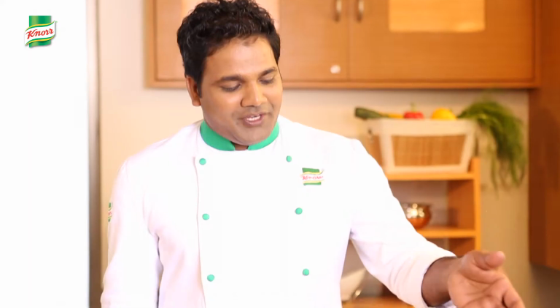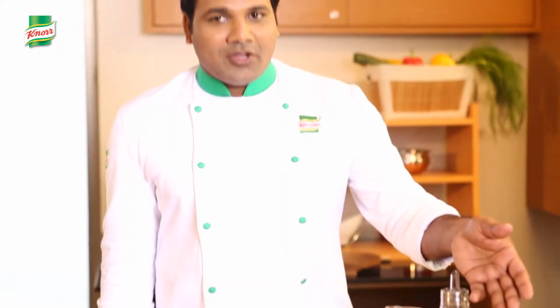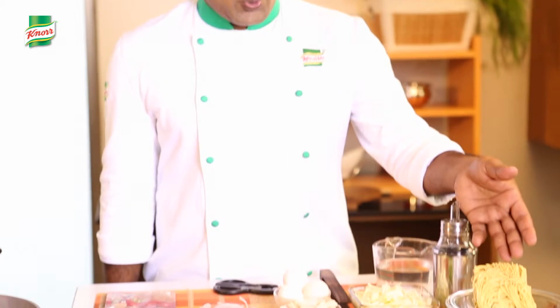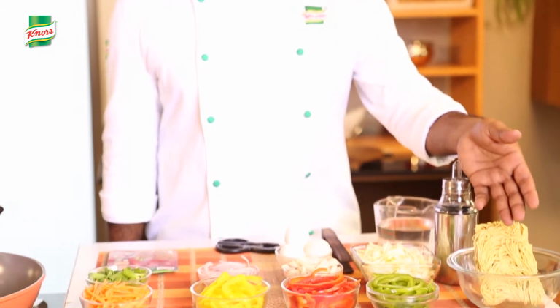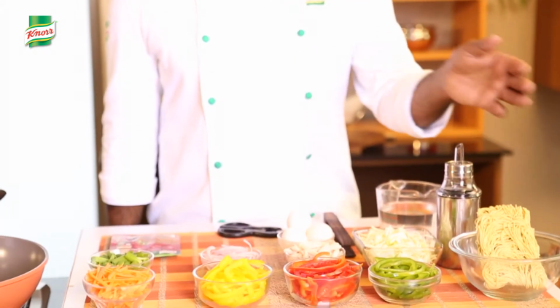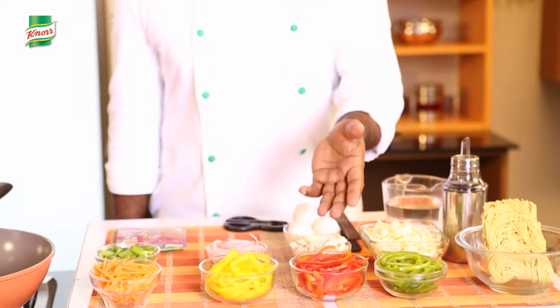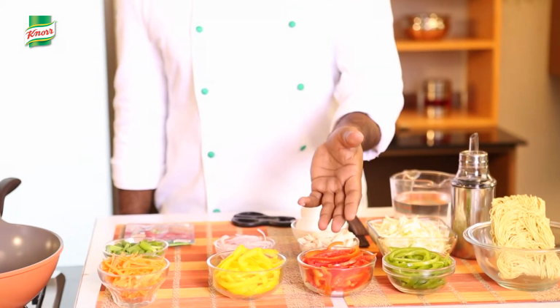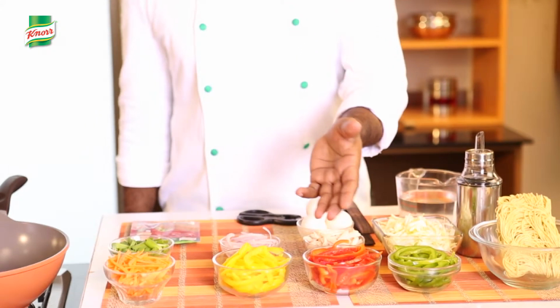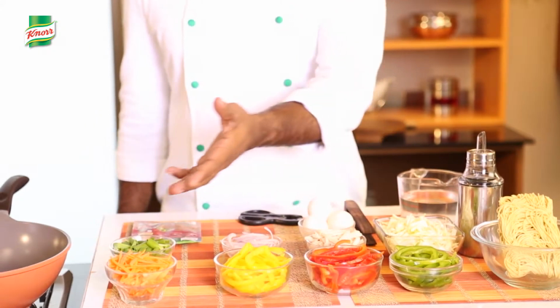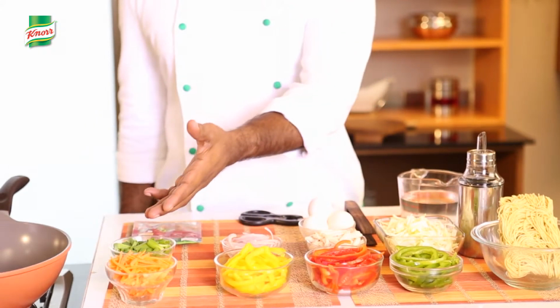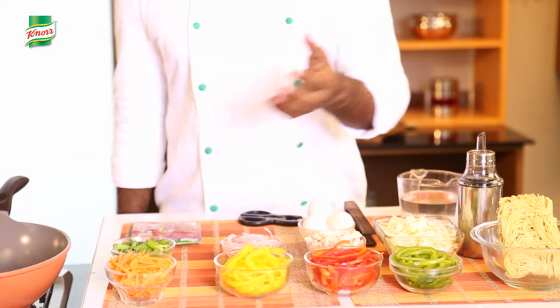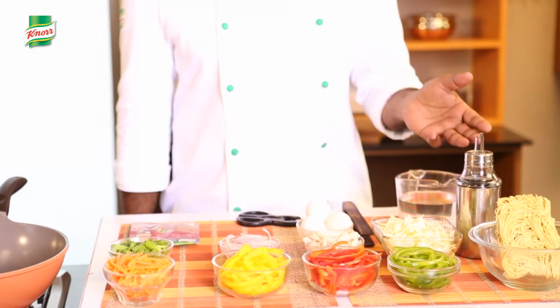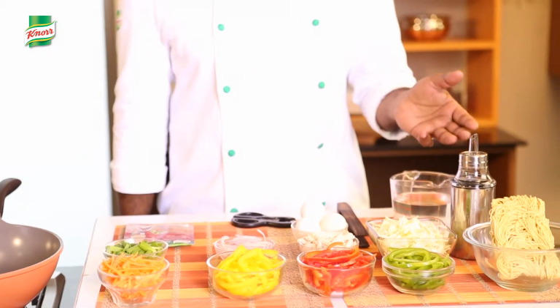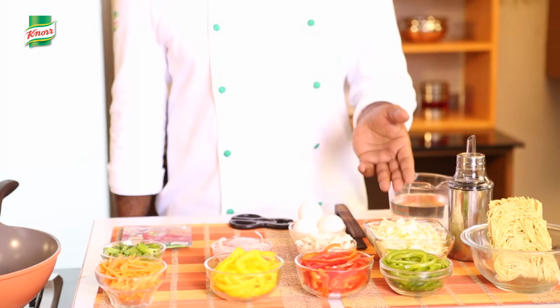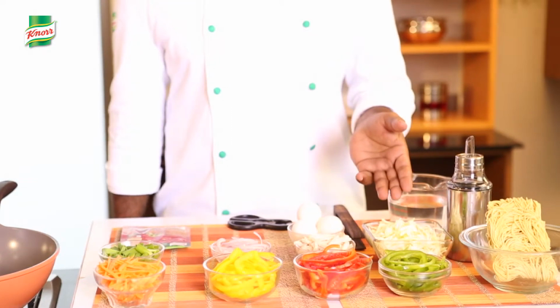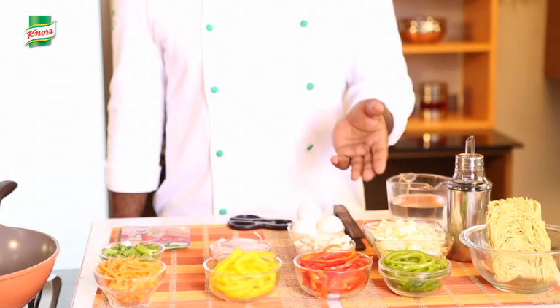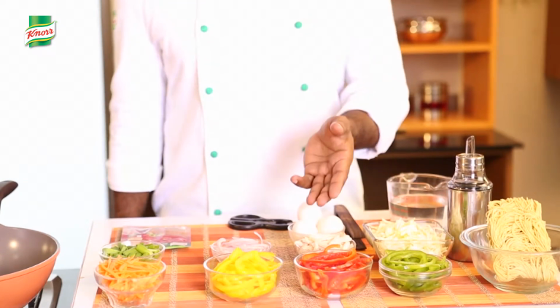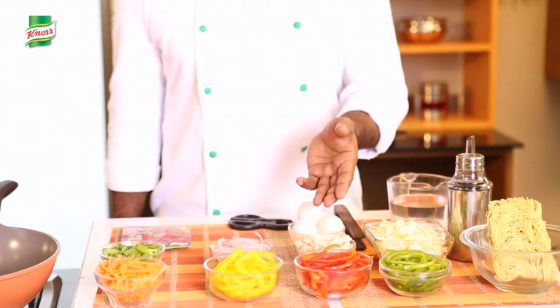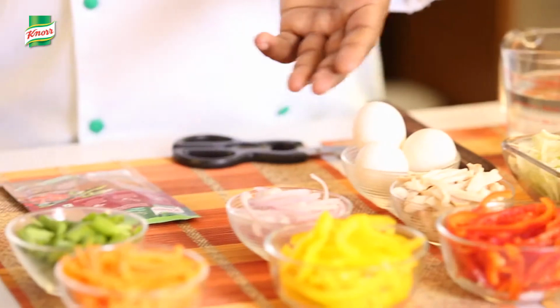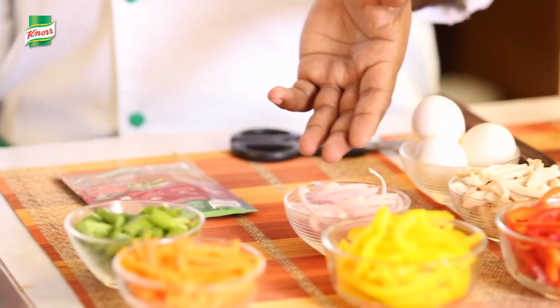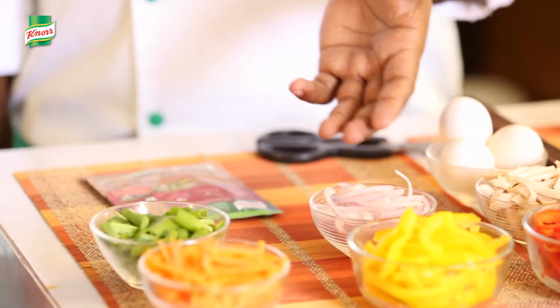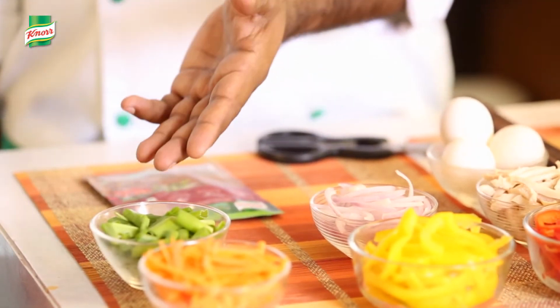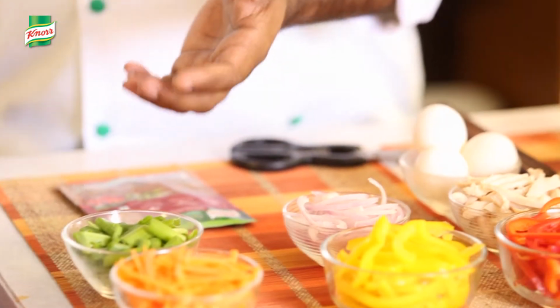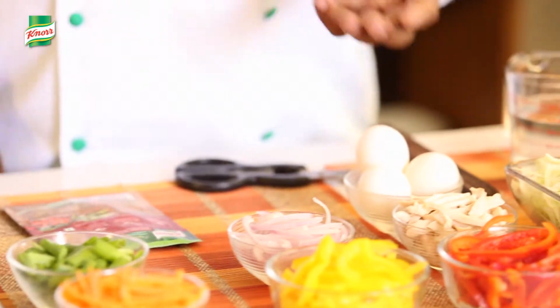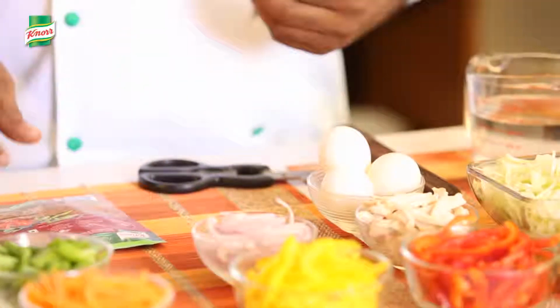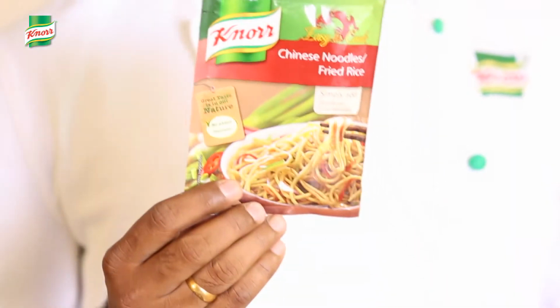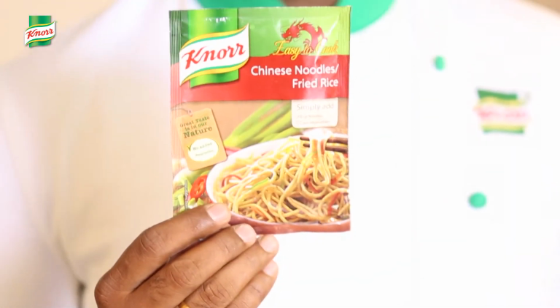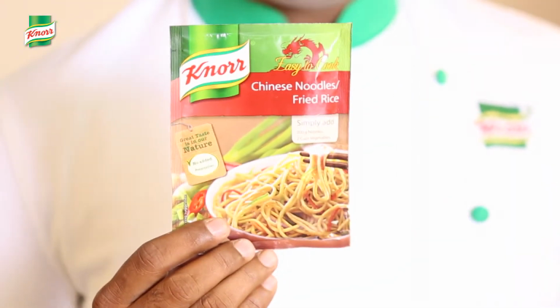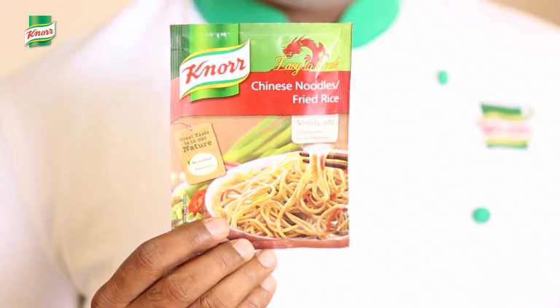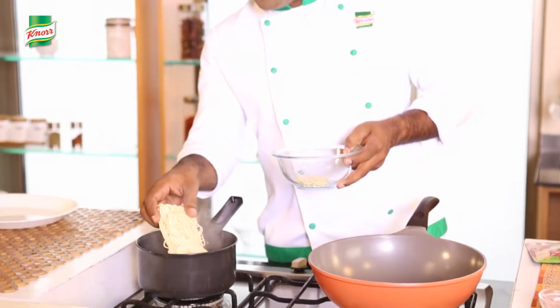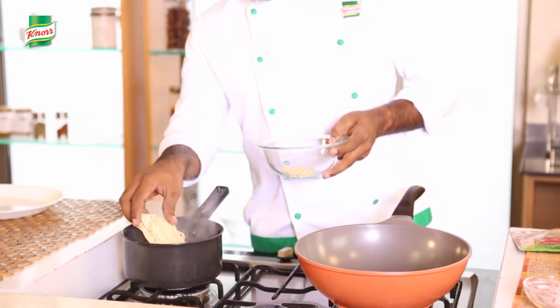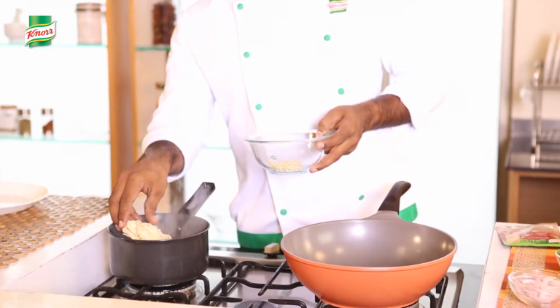All we need is noodles, assorted bell peppers, carrot, oil, cabbage, boiled chicken, onion, spring onions, eggs, and Knorr Easy to Cook Chinese noodle.